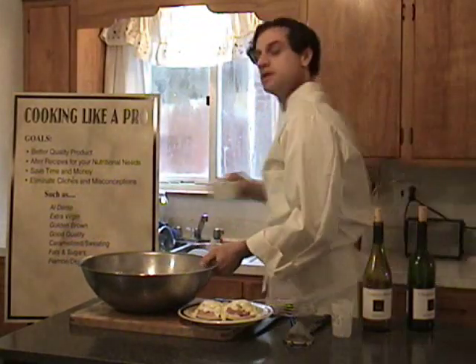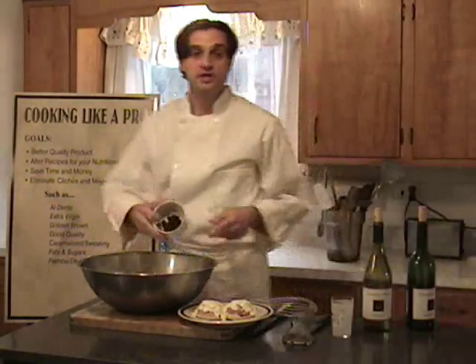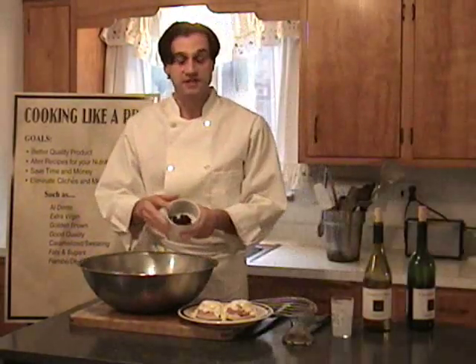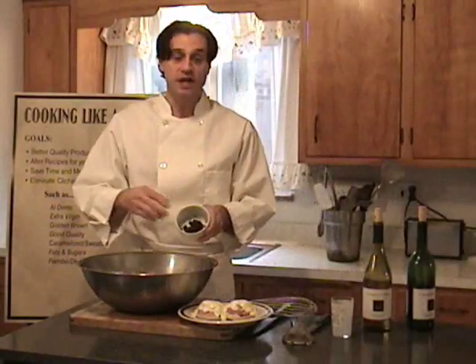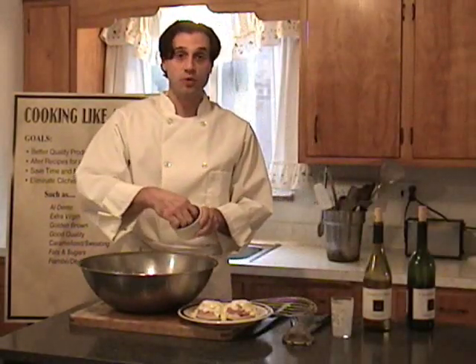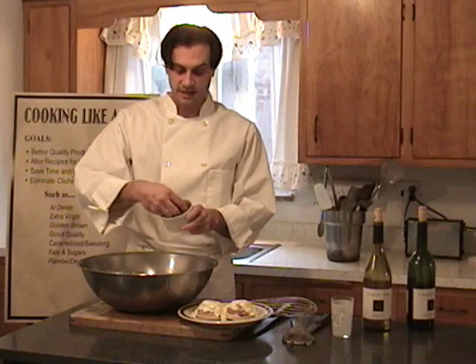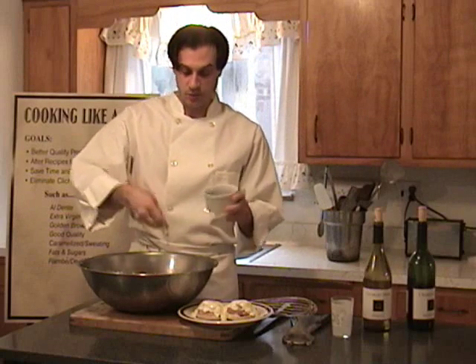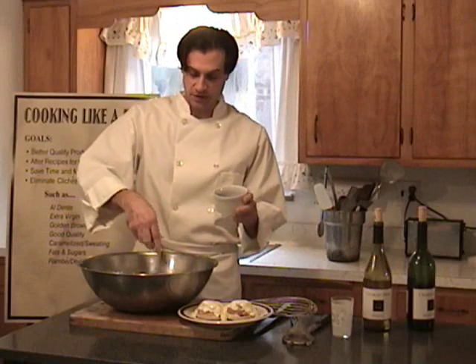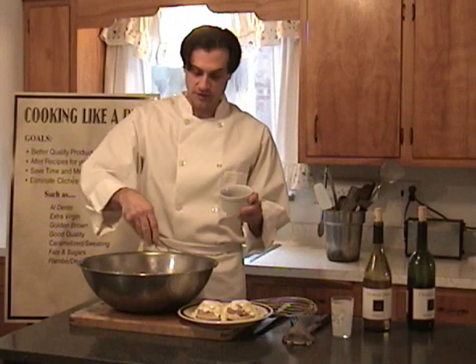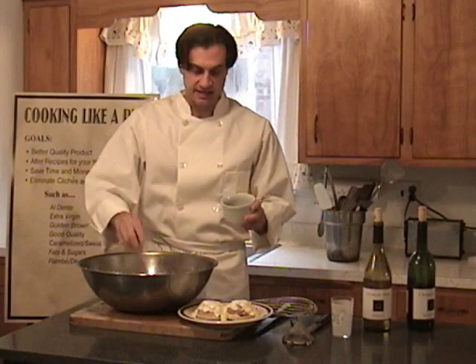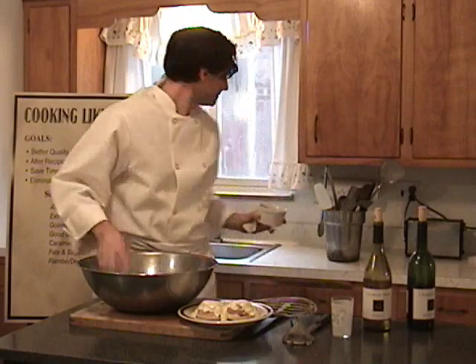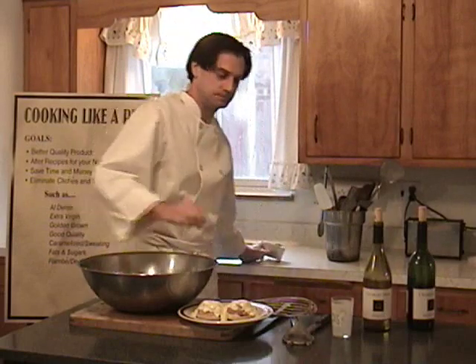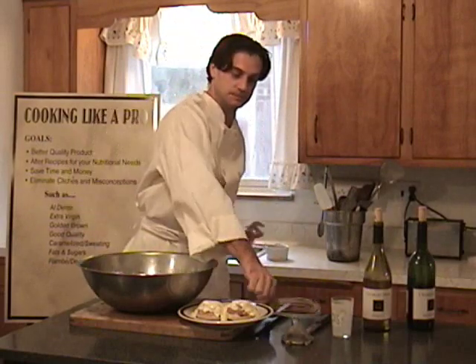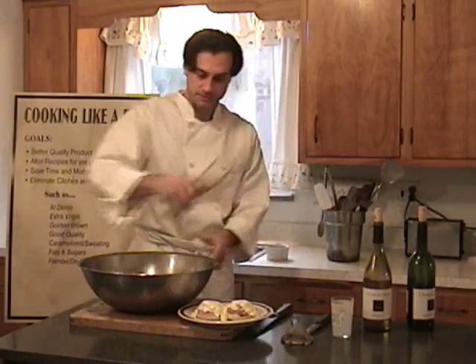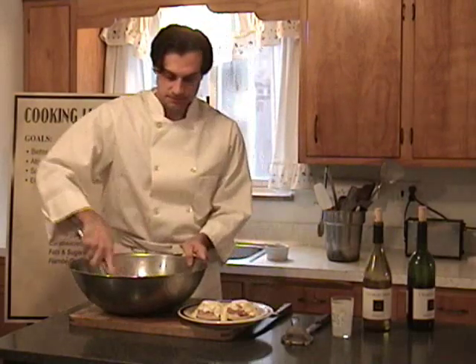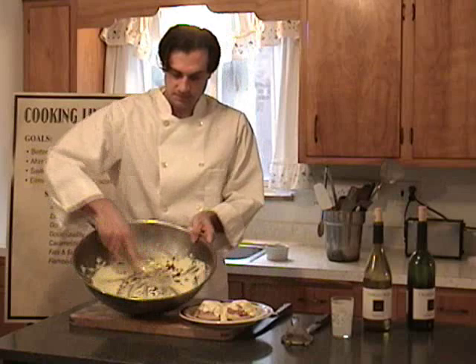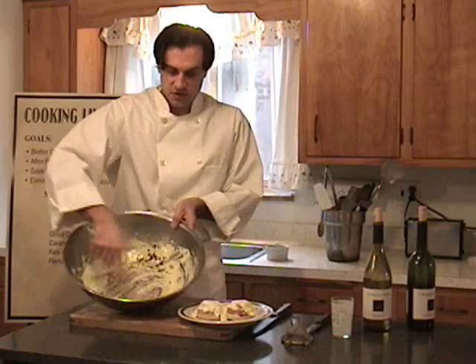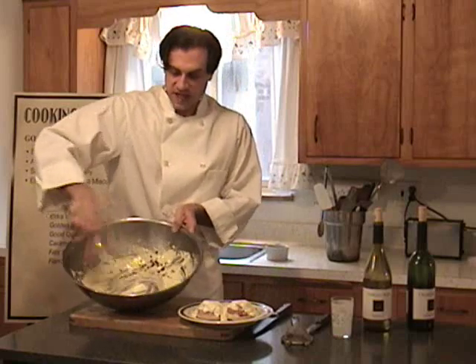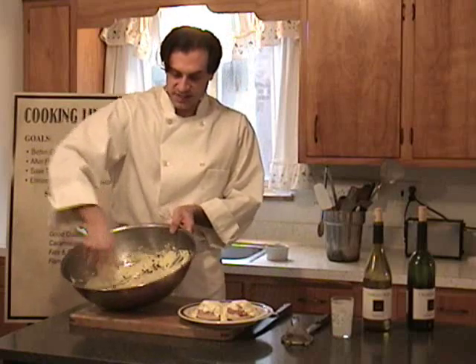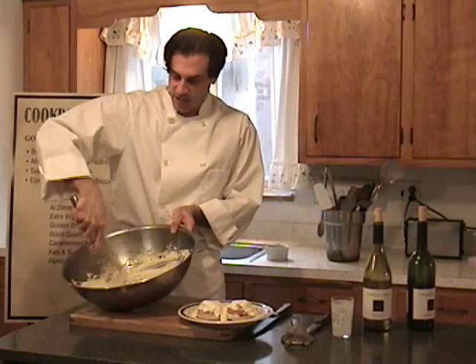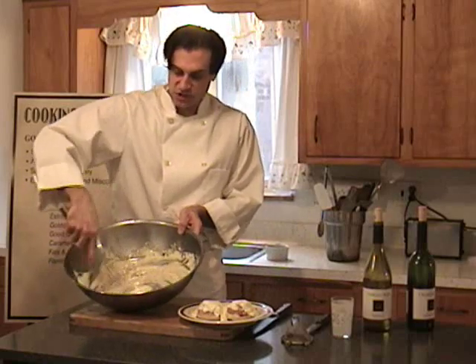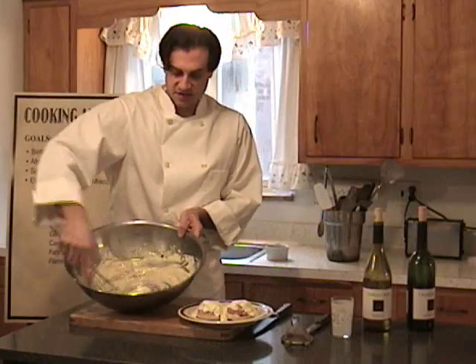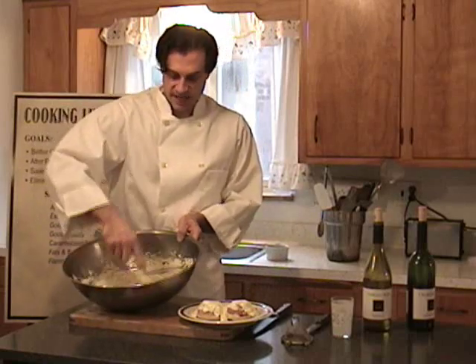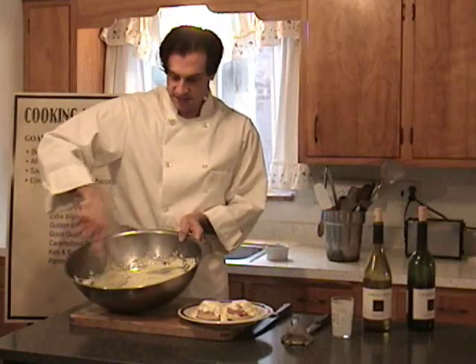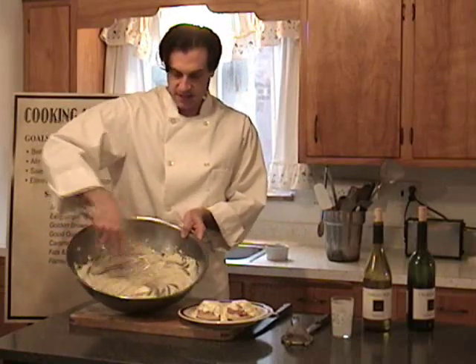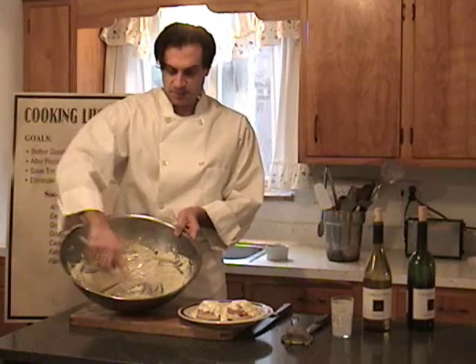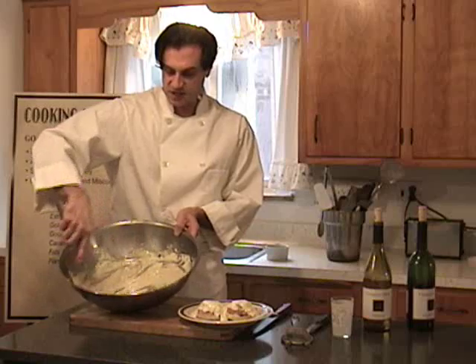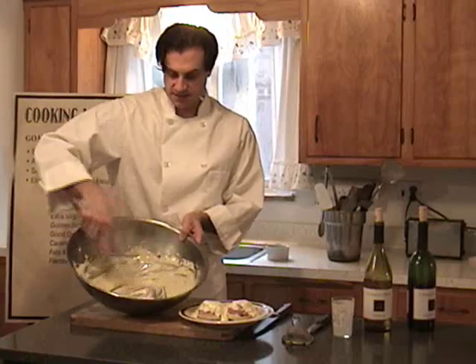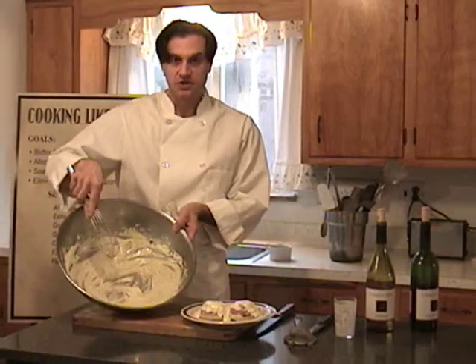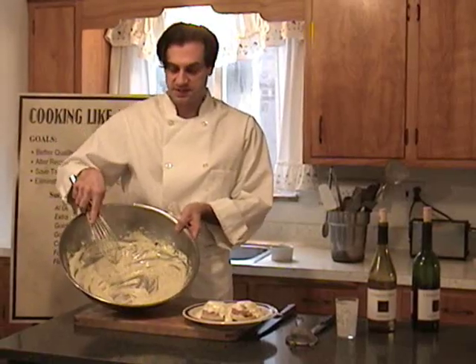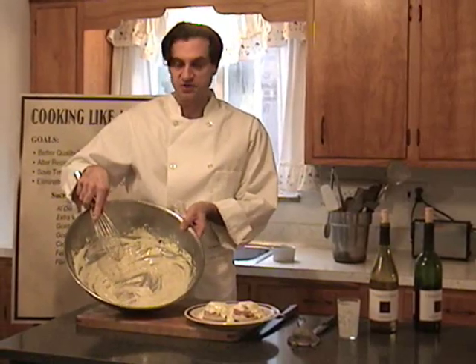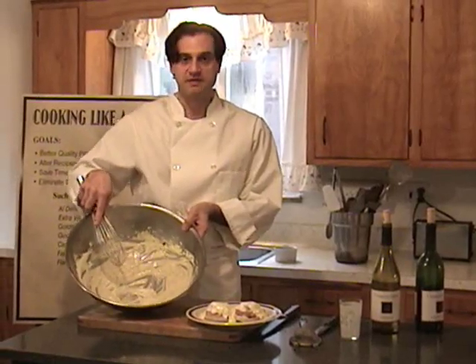Don't like eggs Benedict? This is a reduction of tarragon in red wine vinegar. Add that, and we've now turned this mother sauce of hollandaise into béarnaise sauce, which is served with beef.